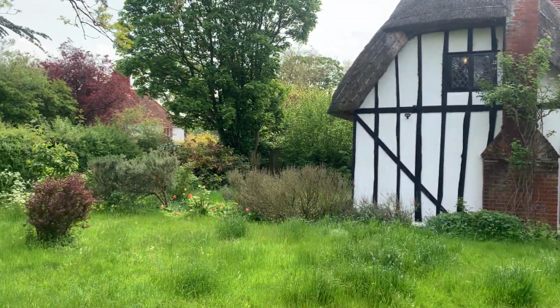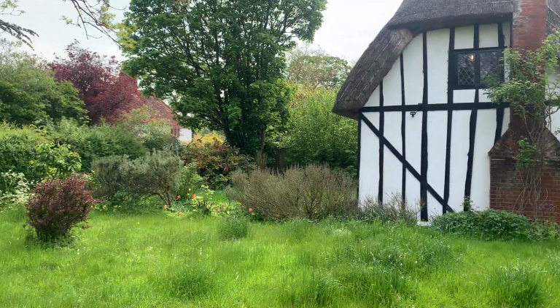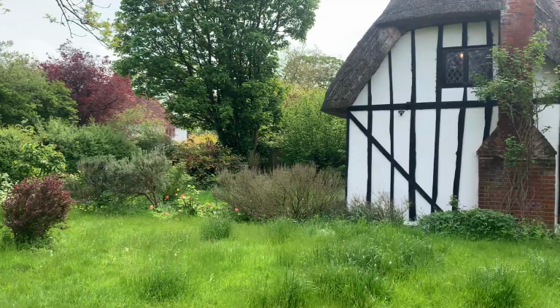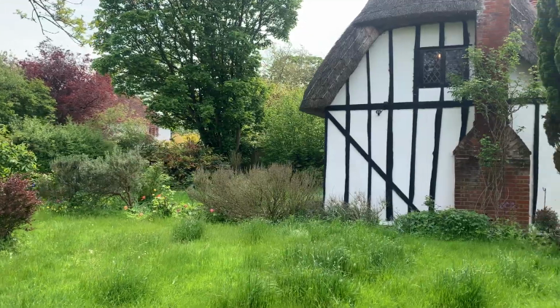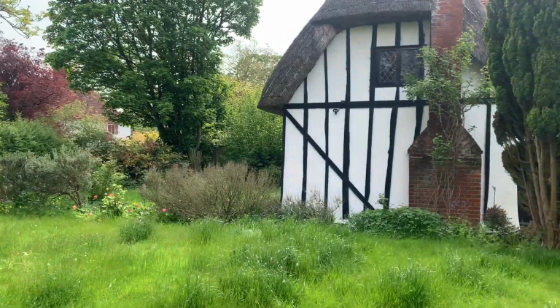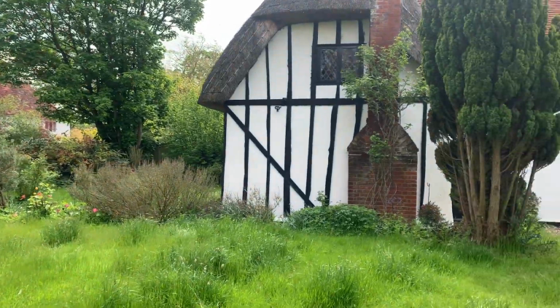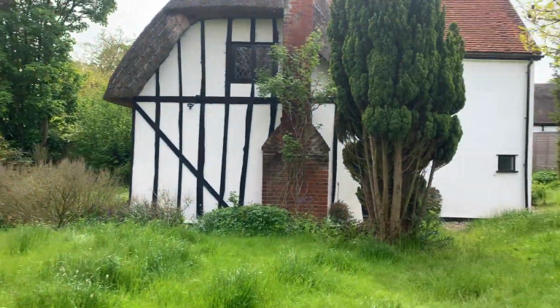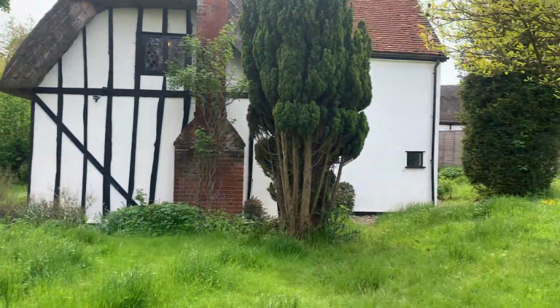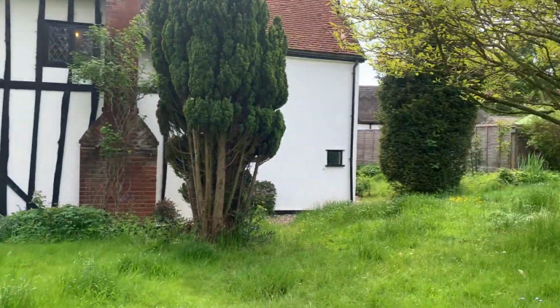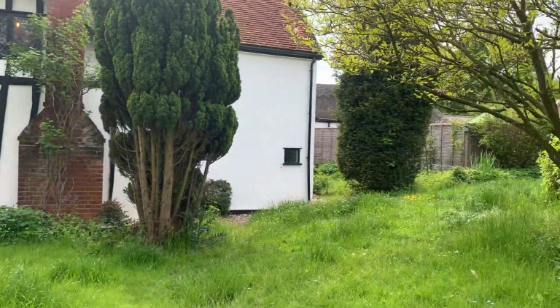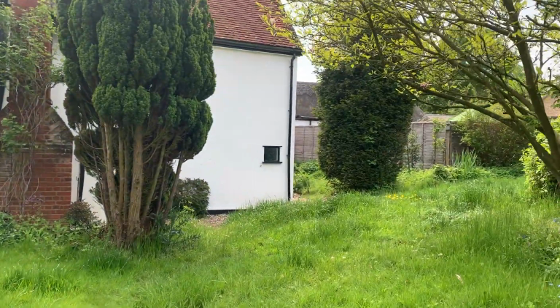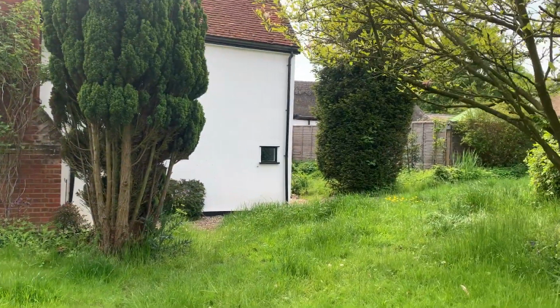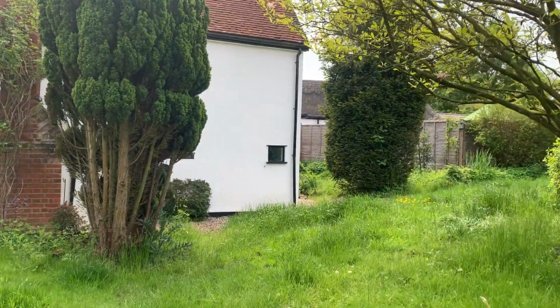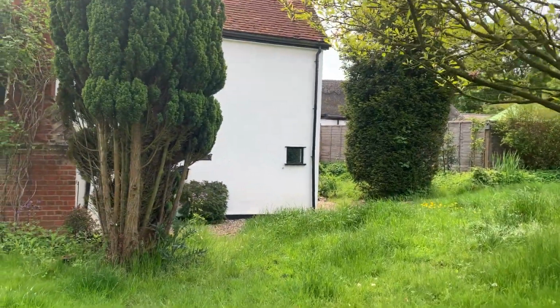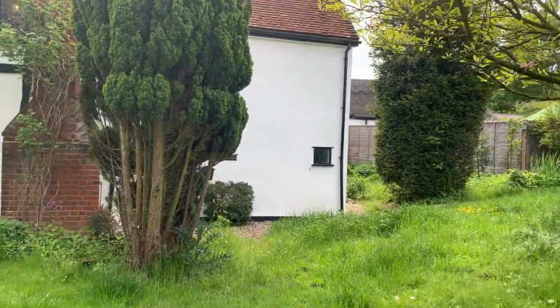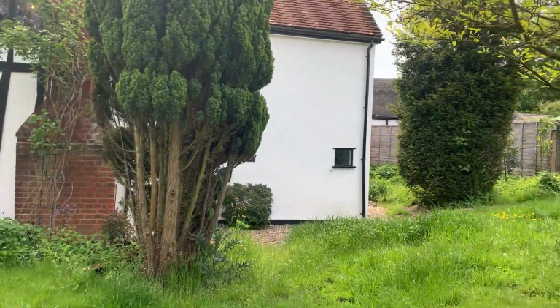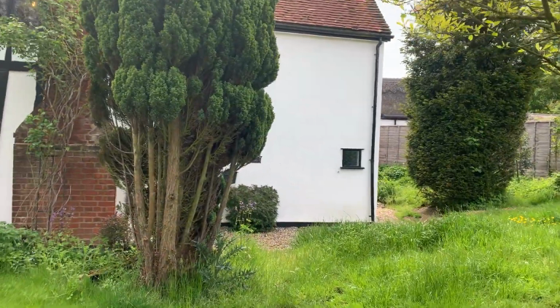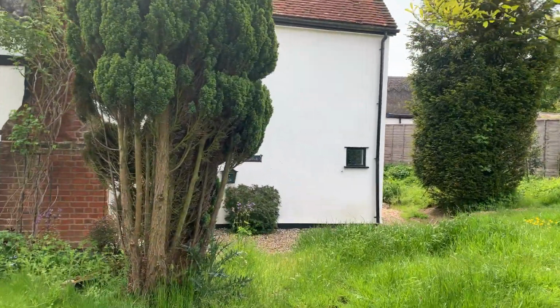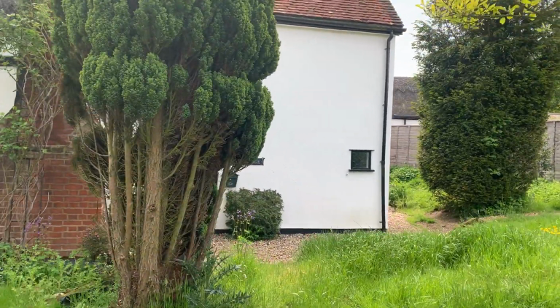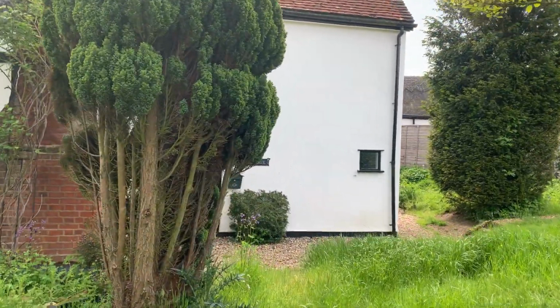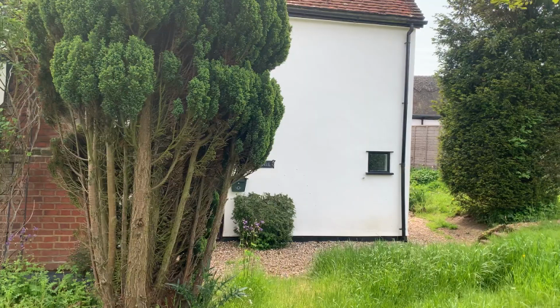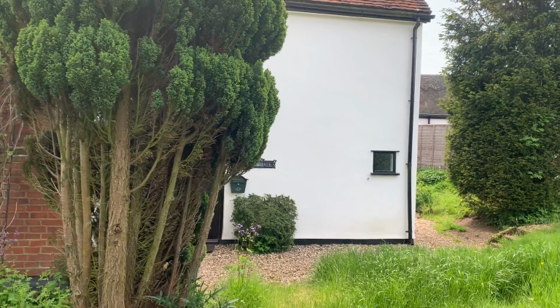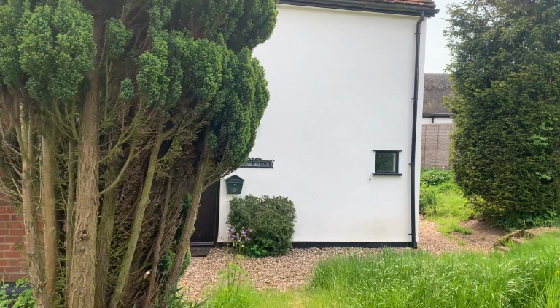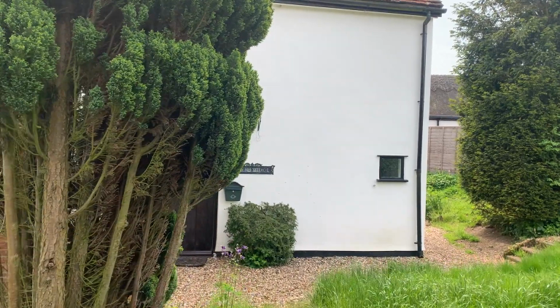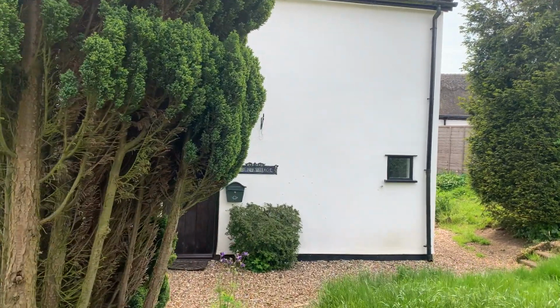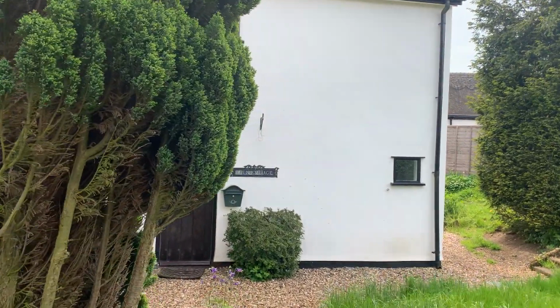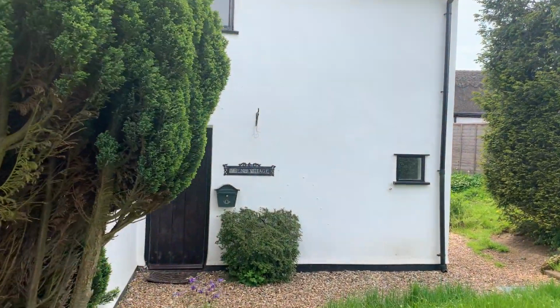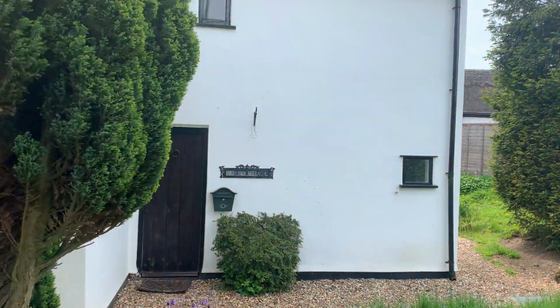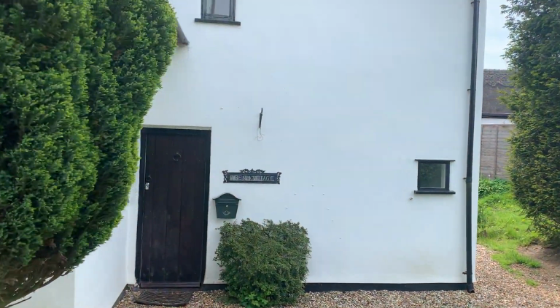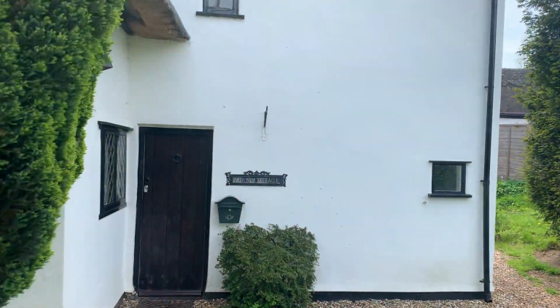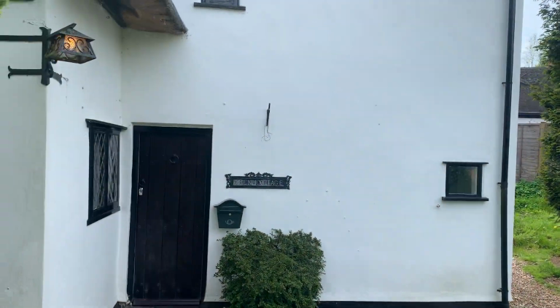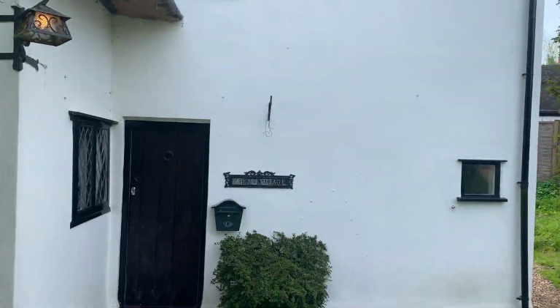So we're keen to get inside and have a look at this fantastic property. Enough of my blathering — let's have a look inside.